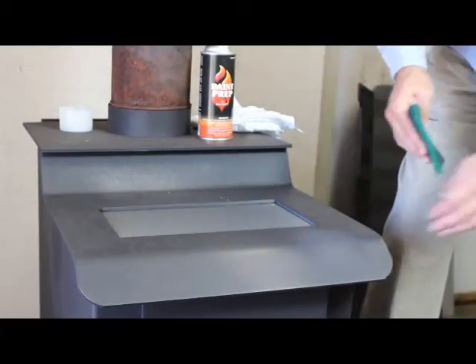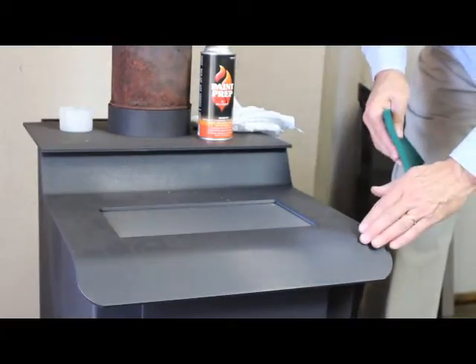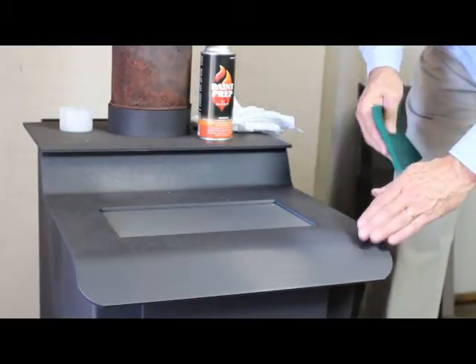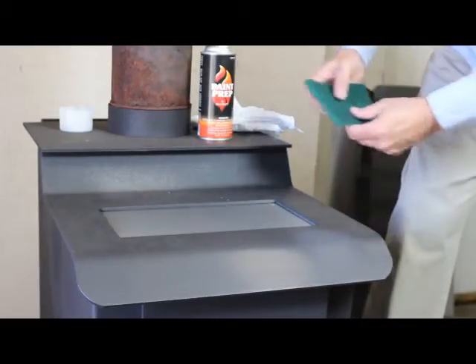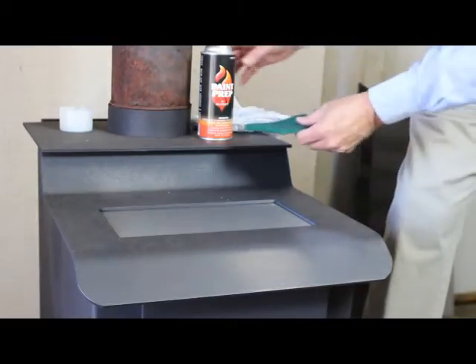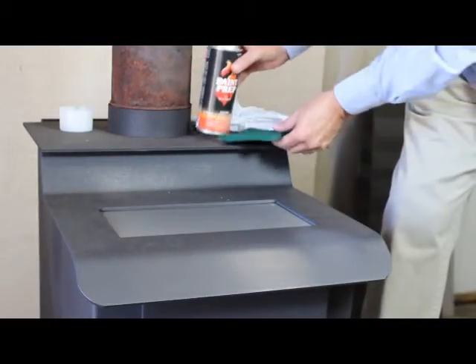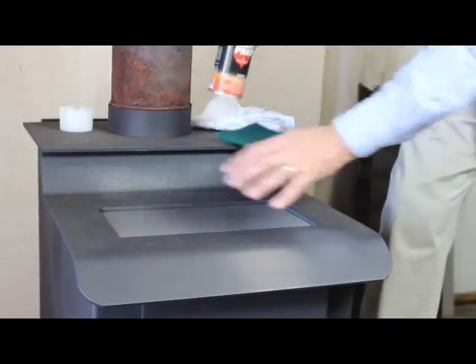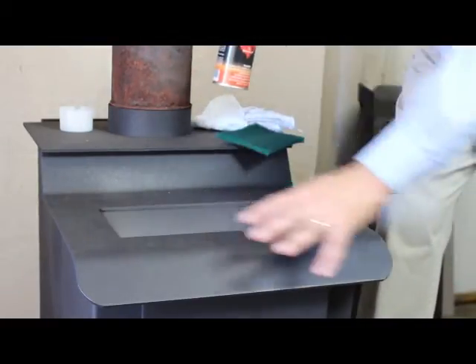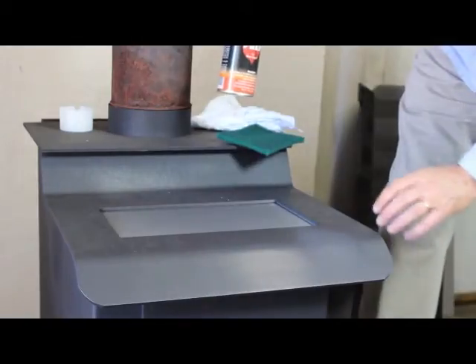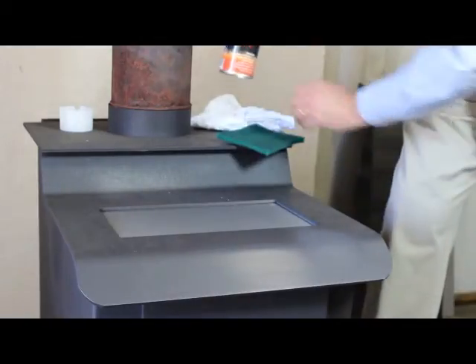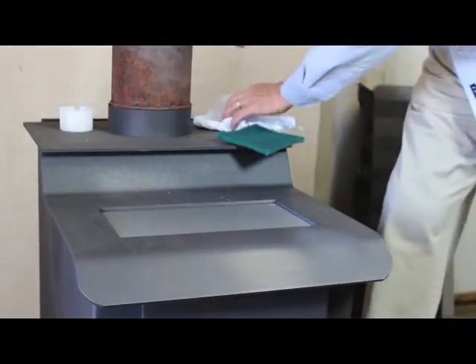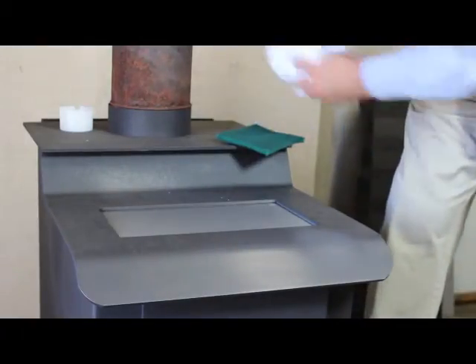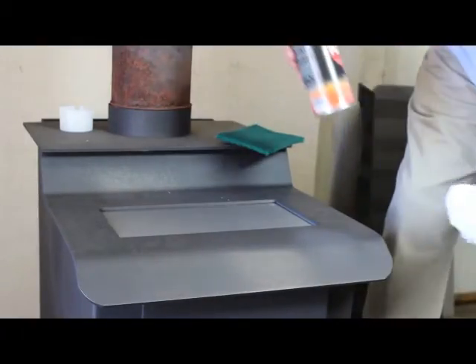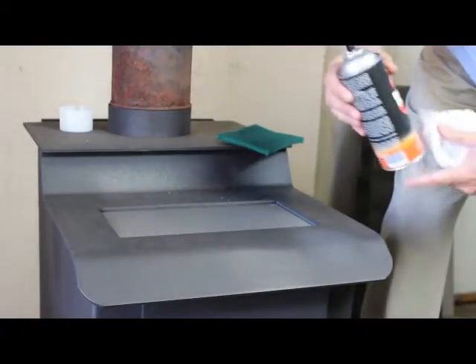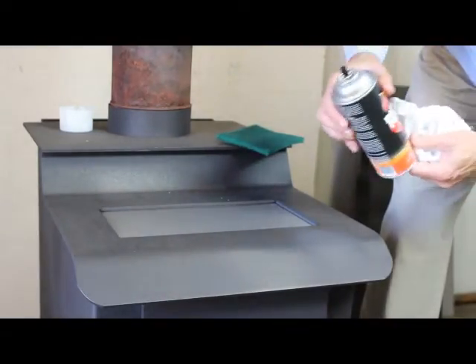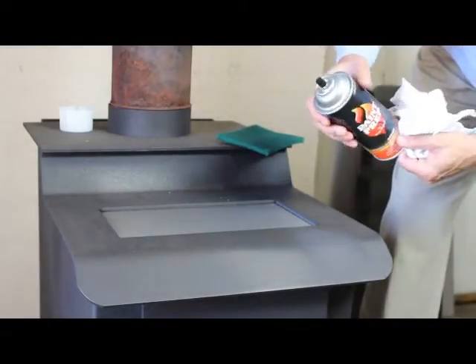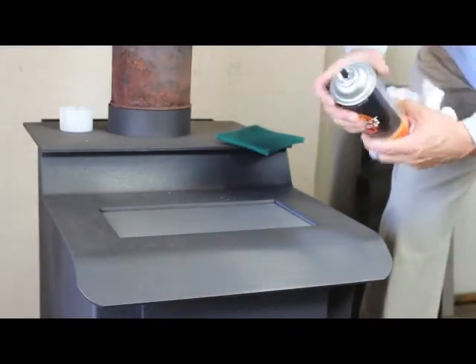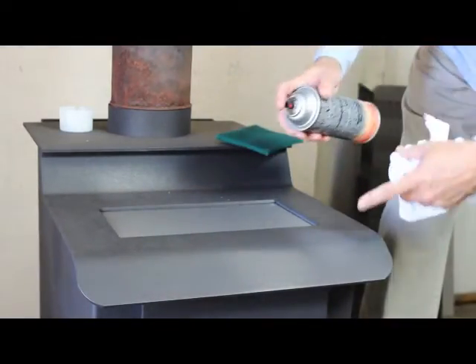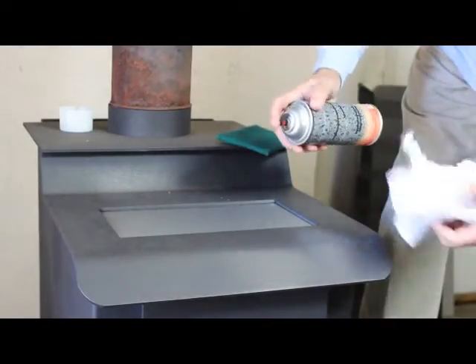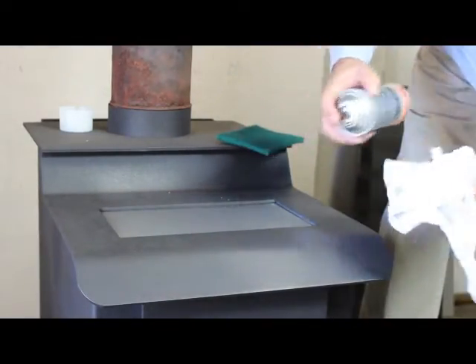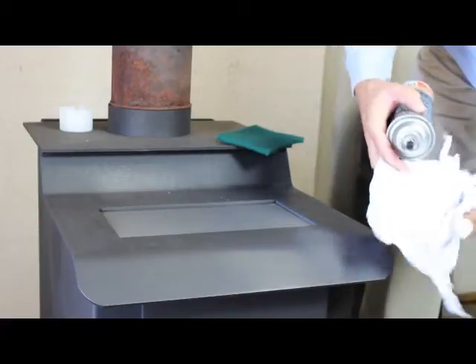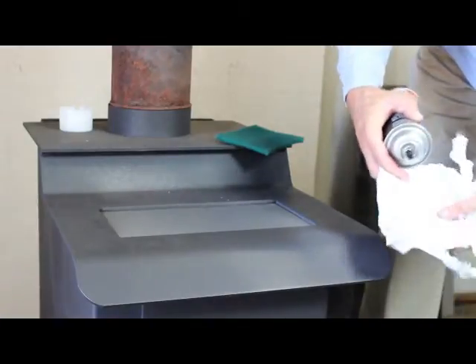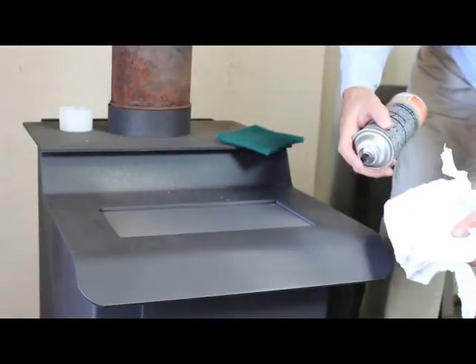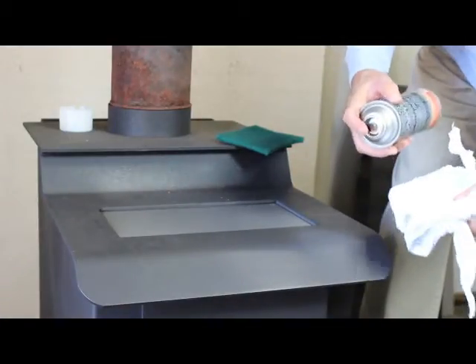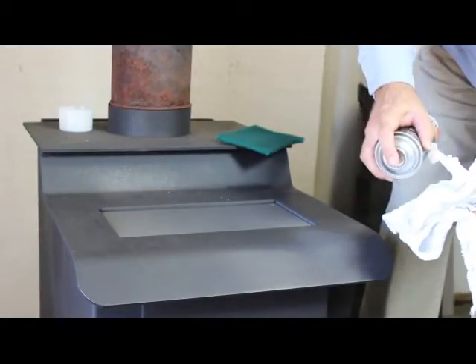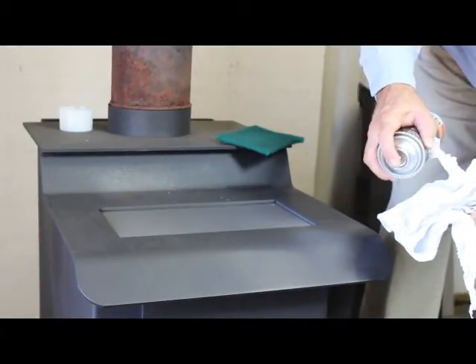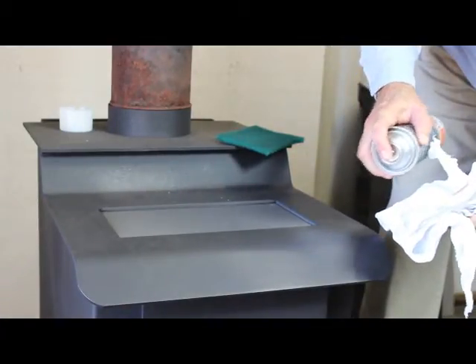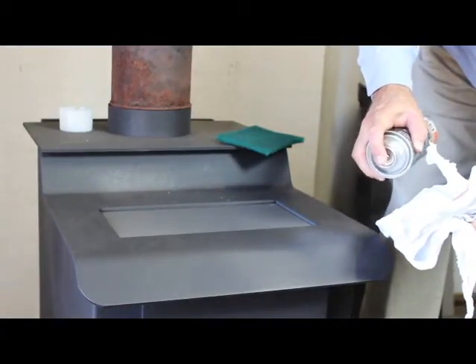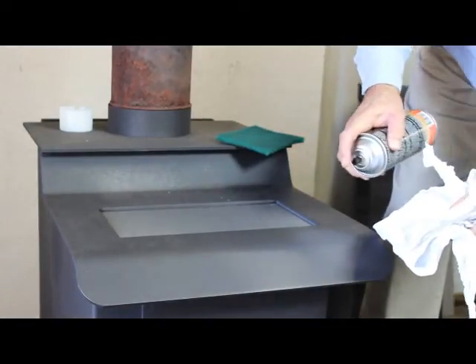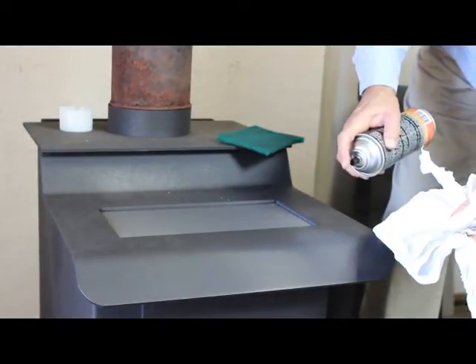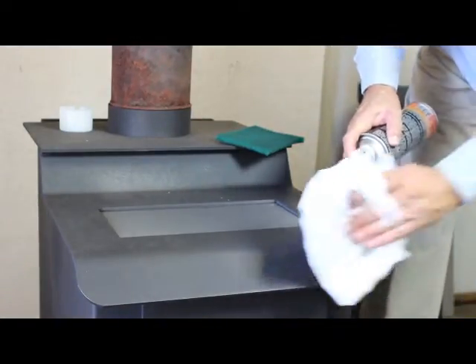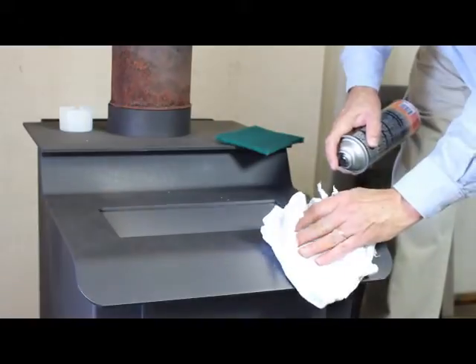Once I've scuffed that surface — I'm going to scuff the entire area that I'm going to paint — I'll go back over it. It doesn't look like much, but when I take my clean white cloth and put a little paint prep on there and wipe...